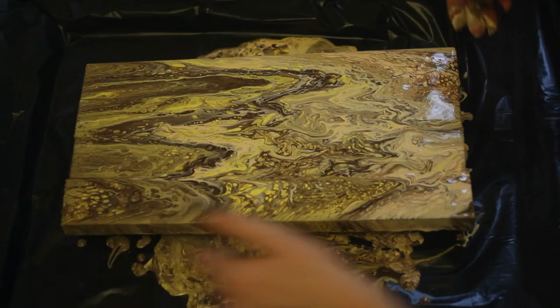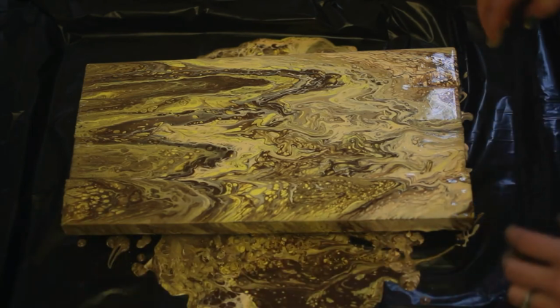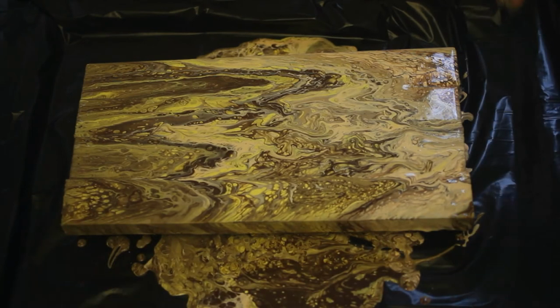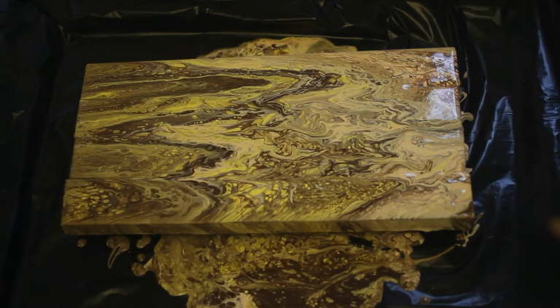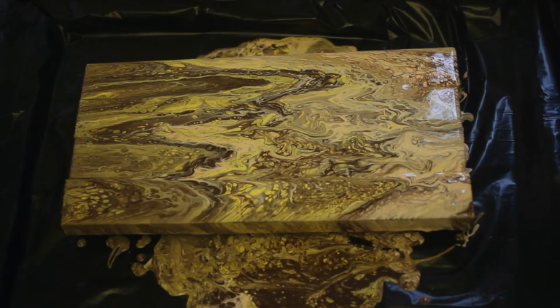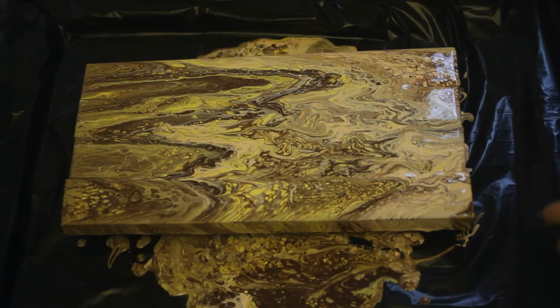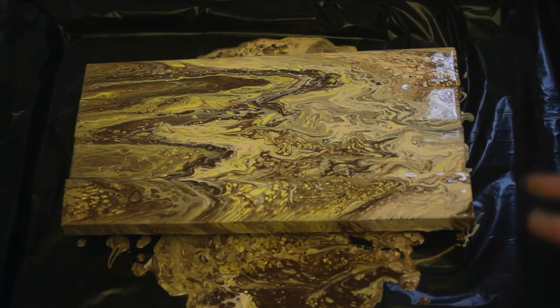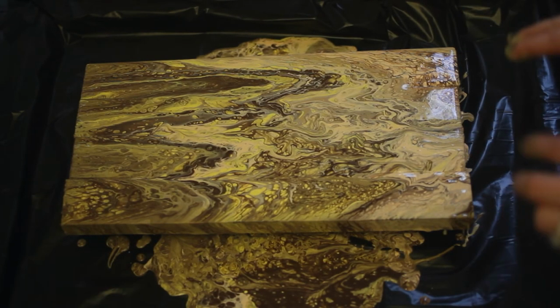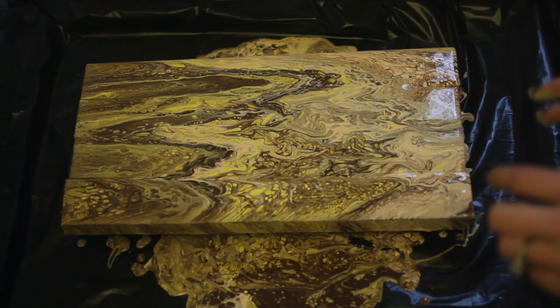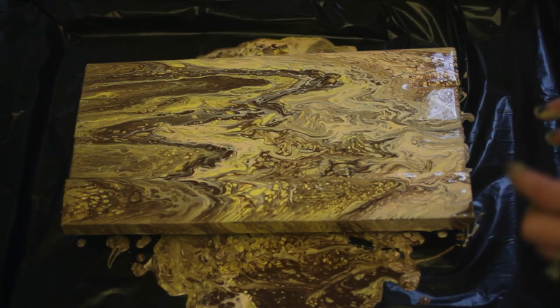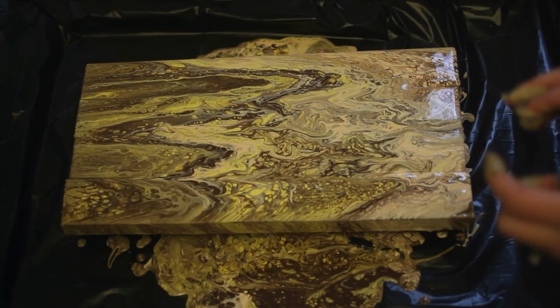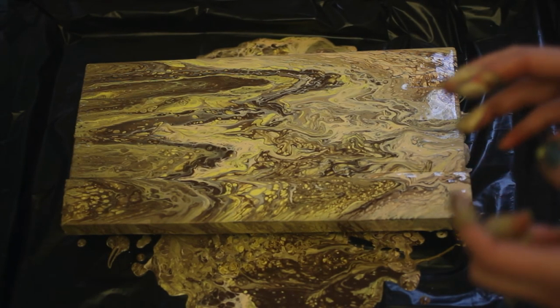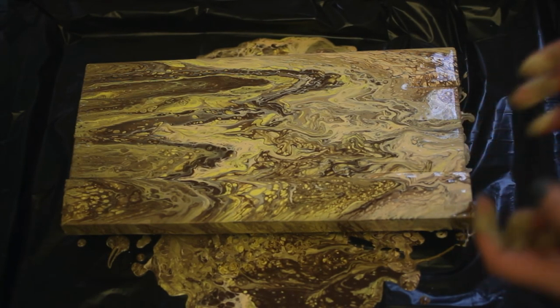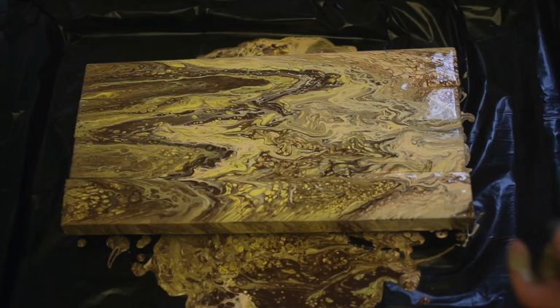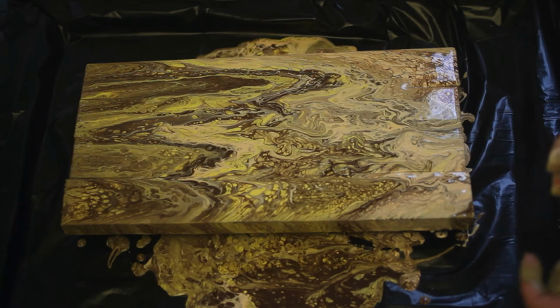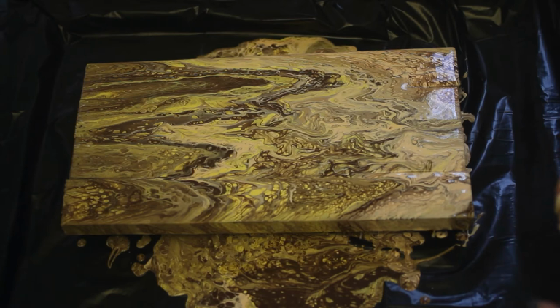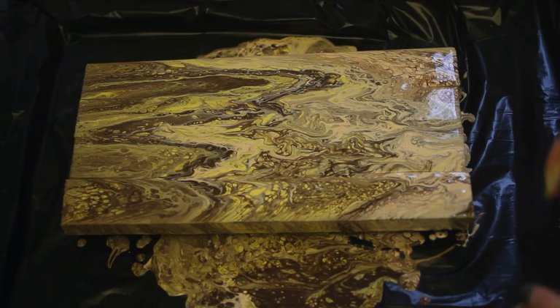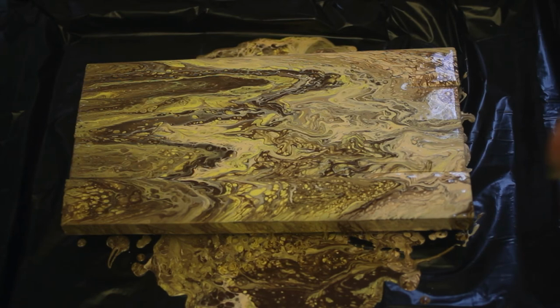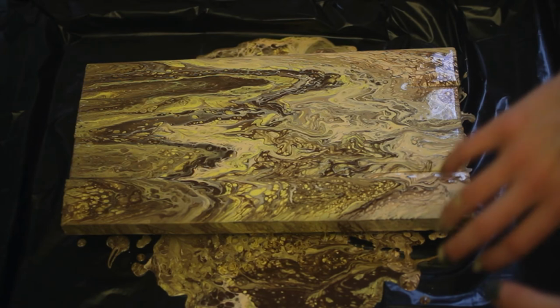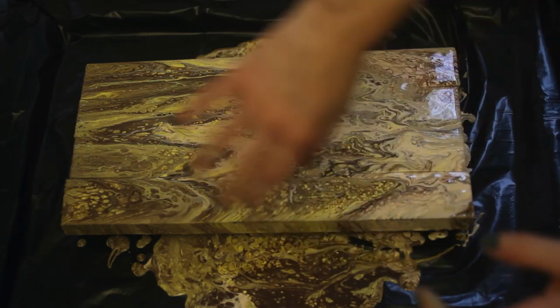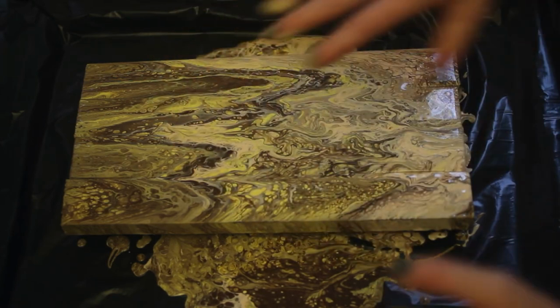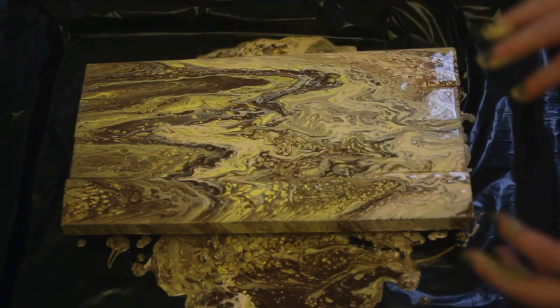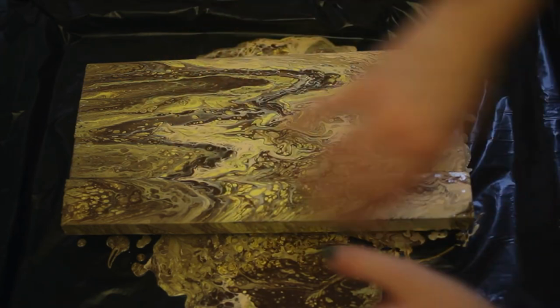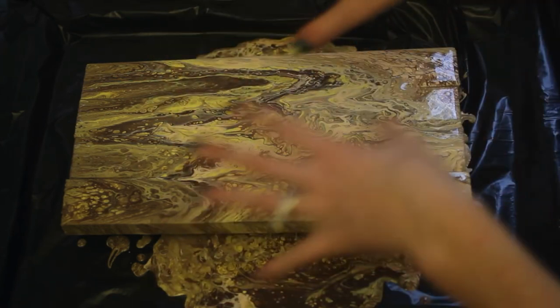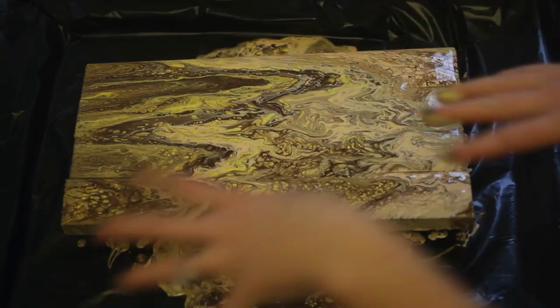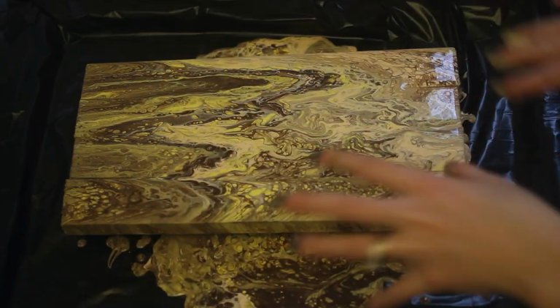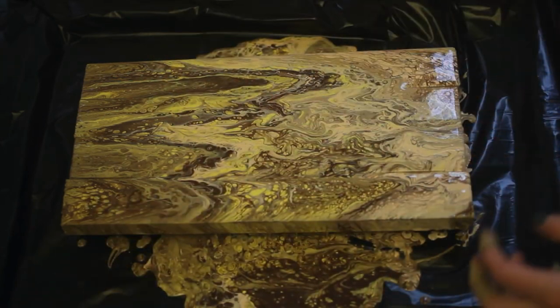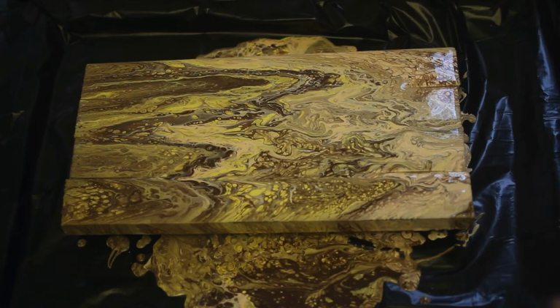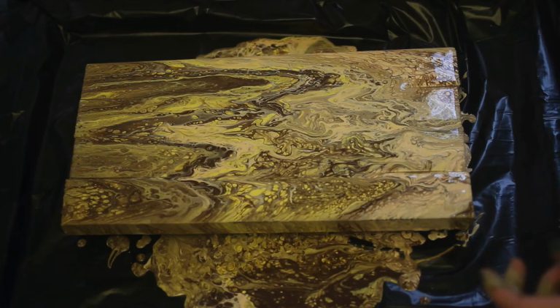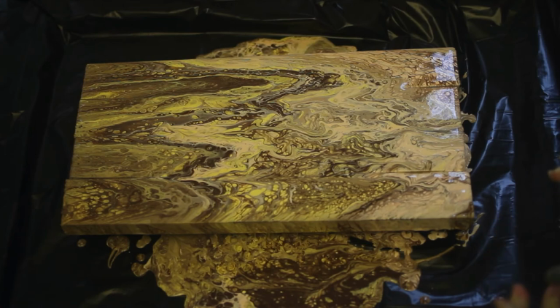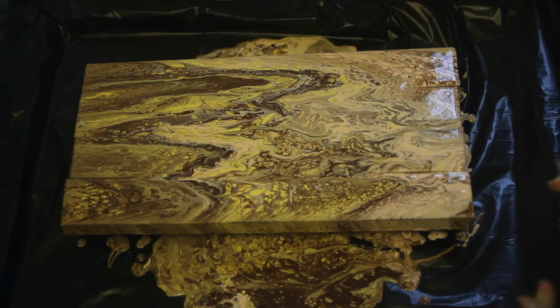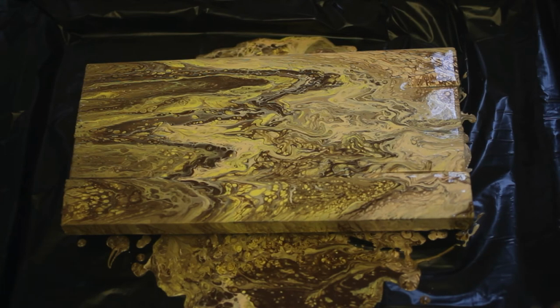This is probably going to take quite a few days to dry, so we're going to see what this looks like when it's dried, and we'll probably put like a bible verse or something written on the front. I'm excited to show you guys what it looks like.